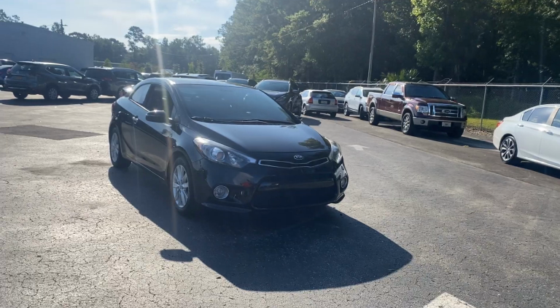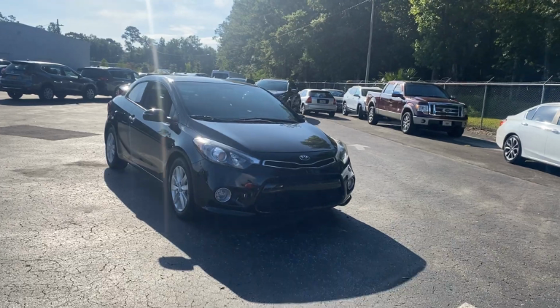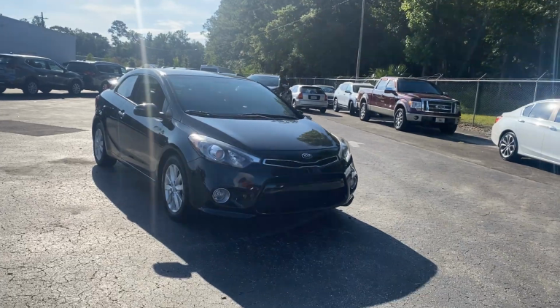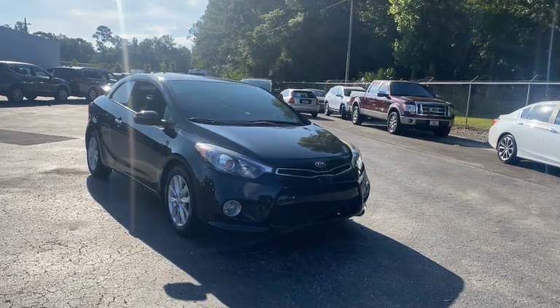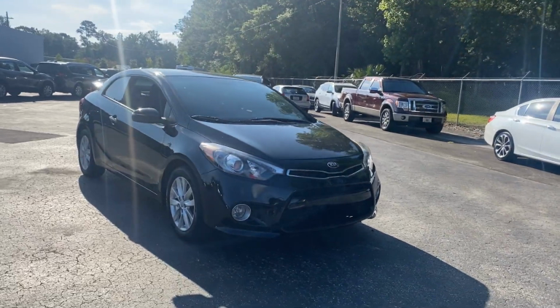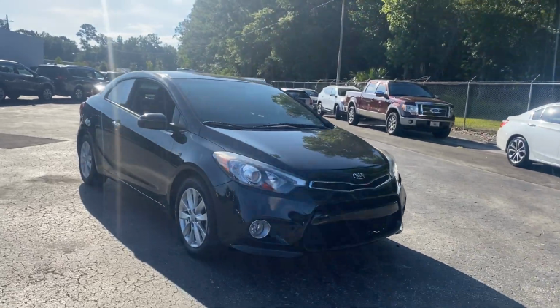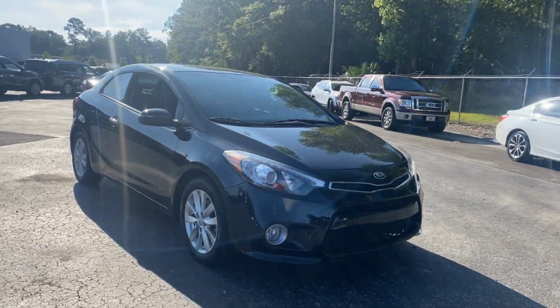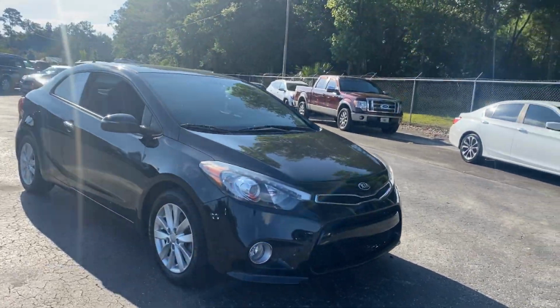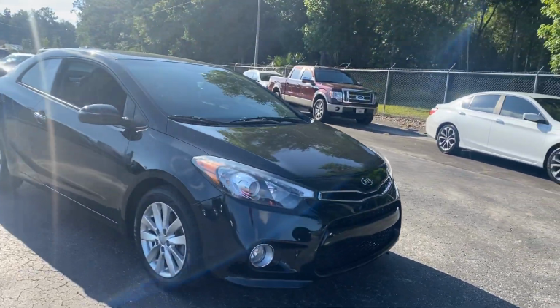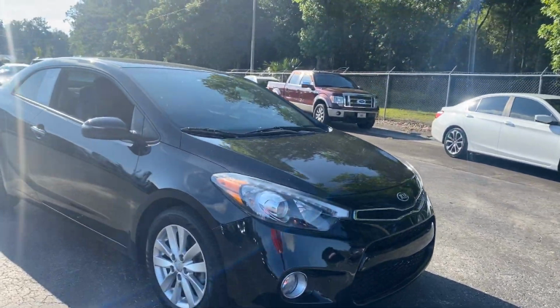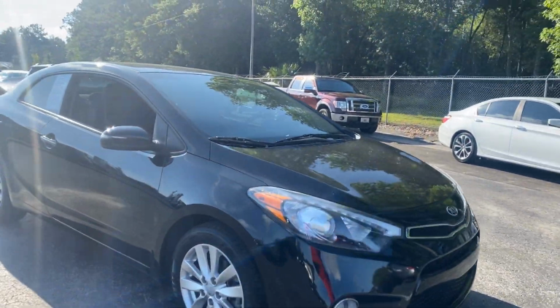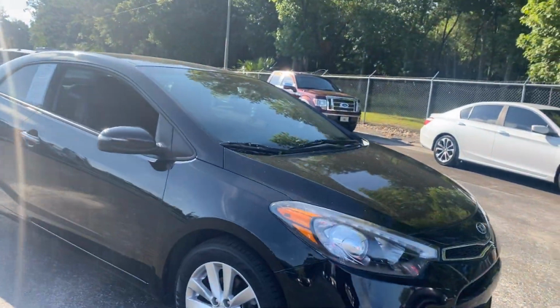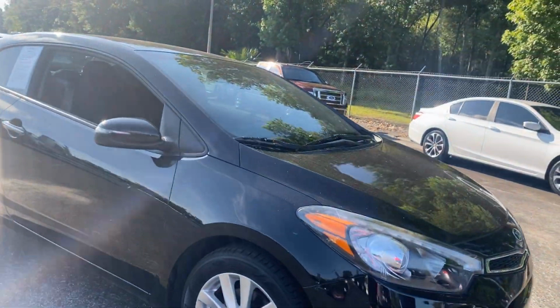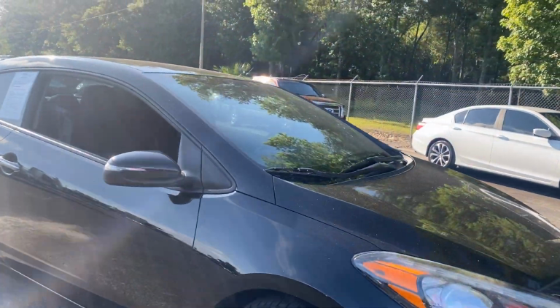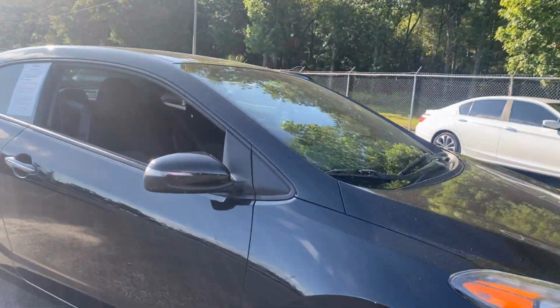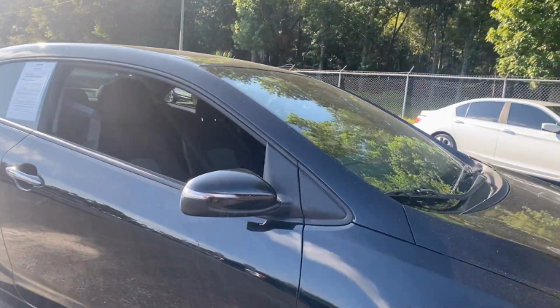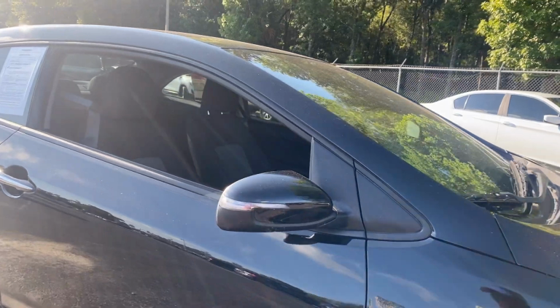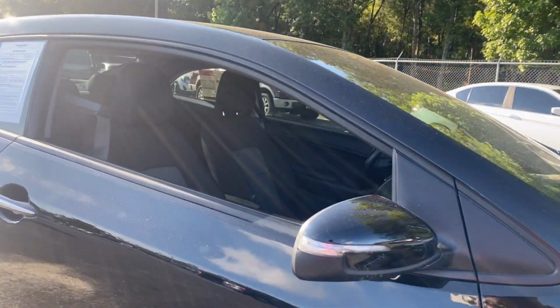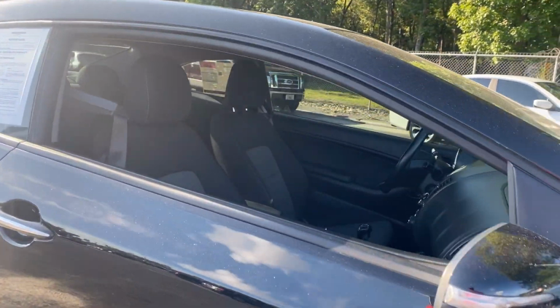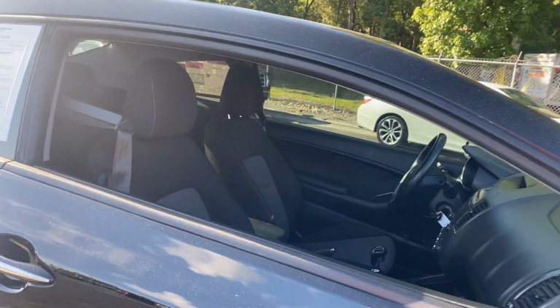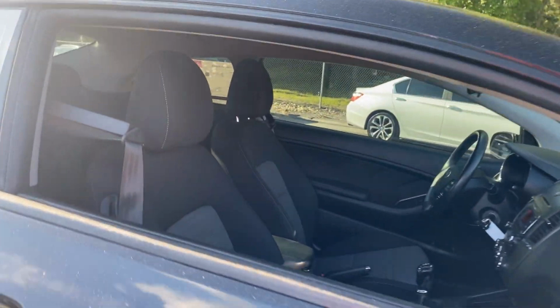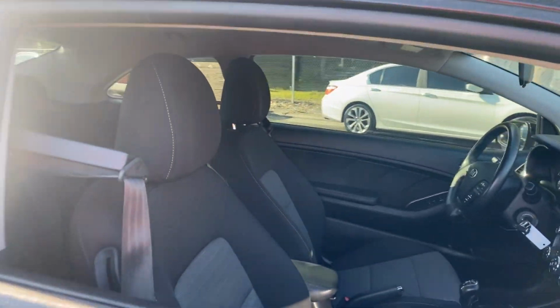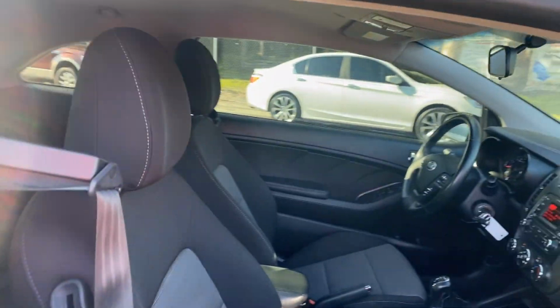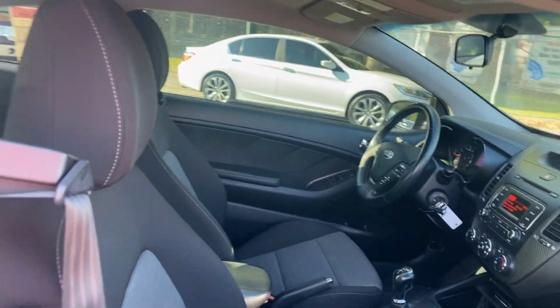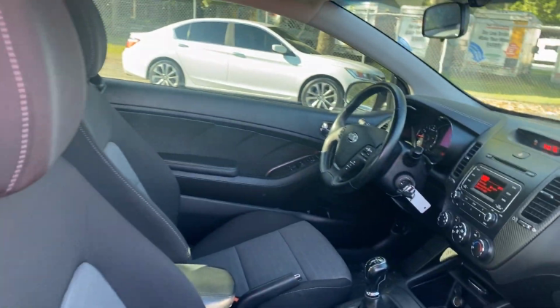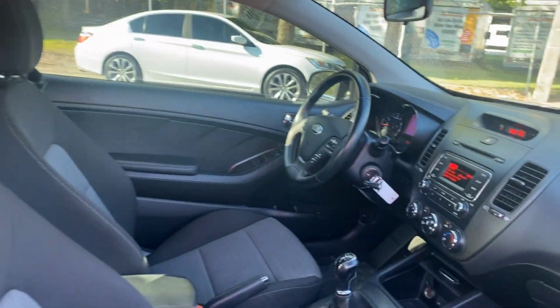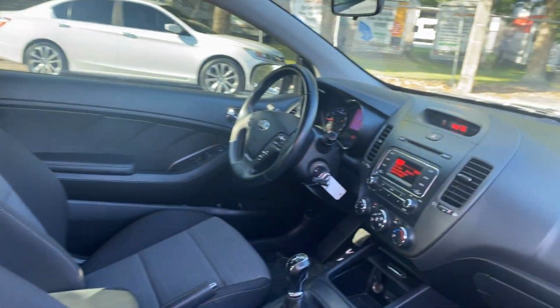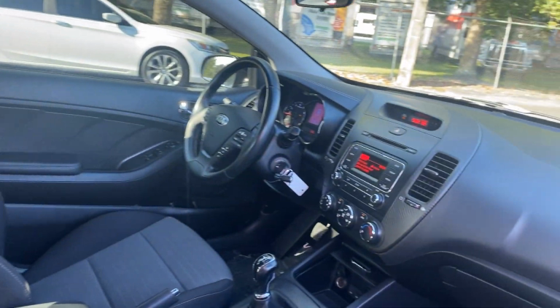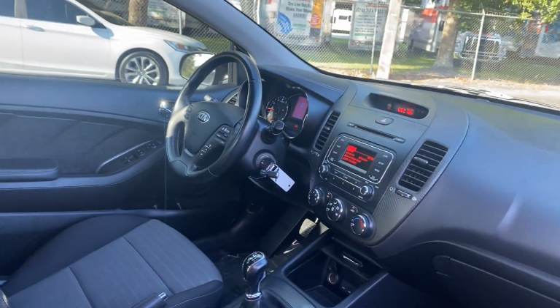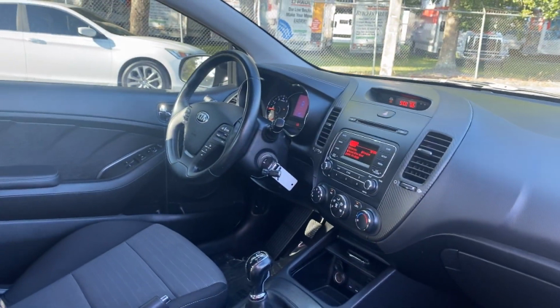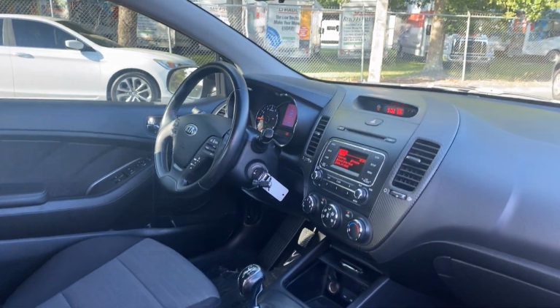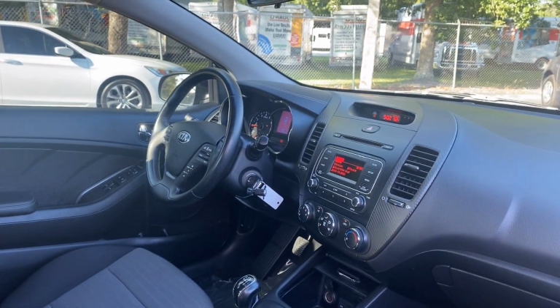This is a 2015 Kia Forte Coupe, black over black and gray interior, with car windows, locks and mirrors.